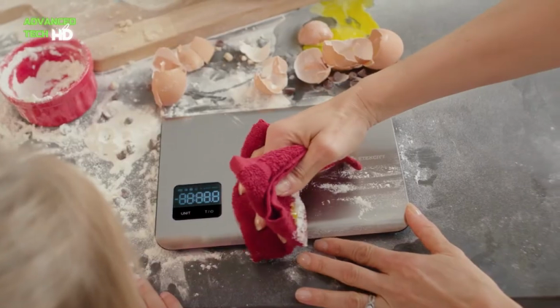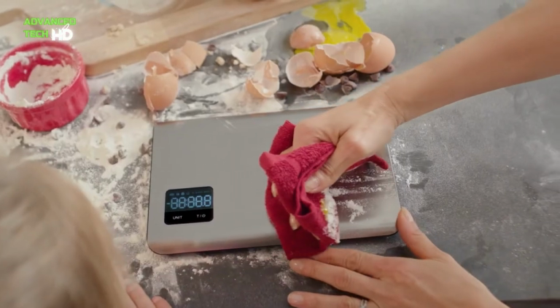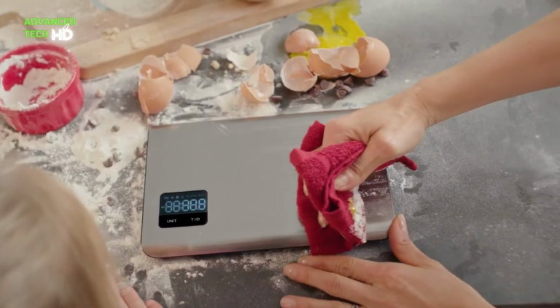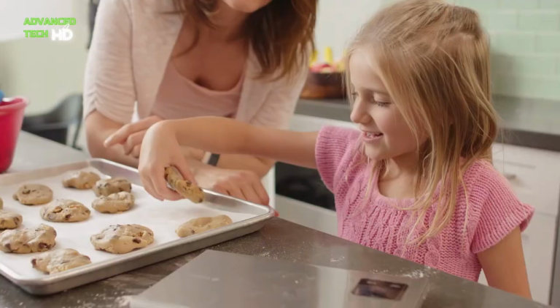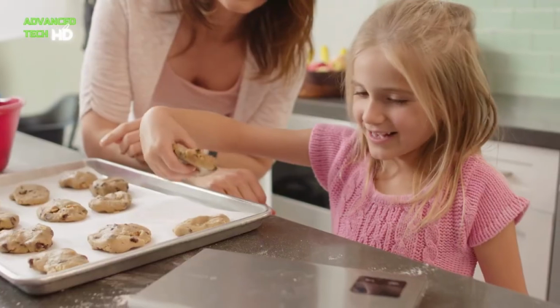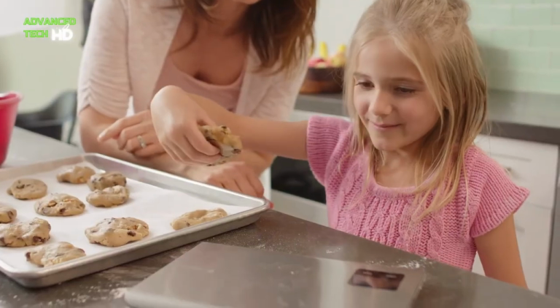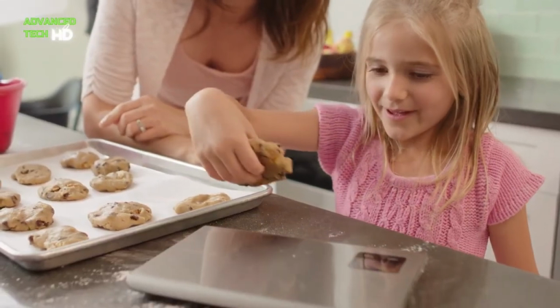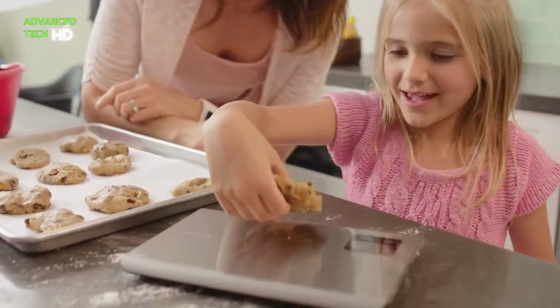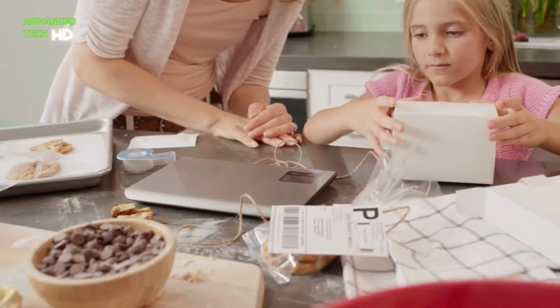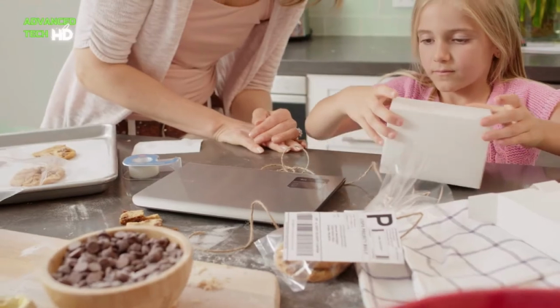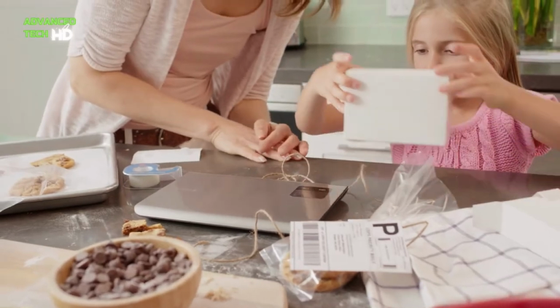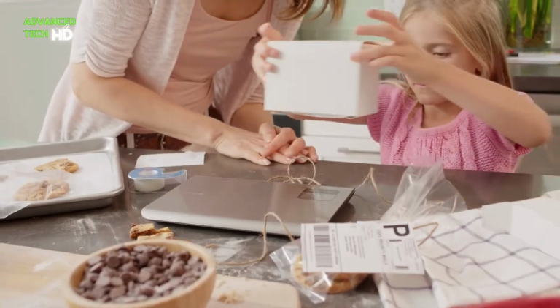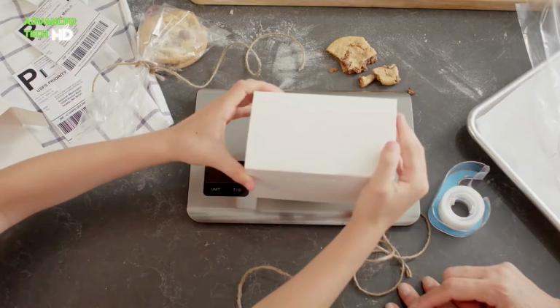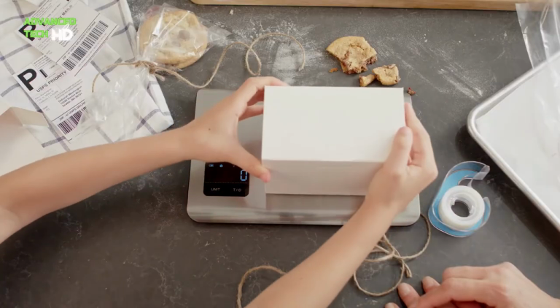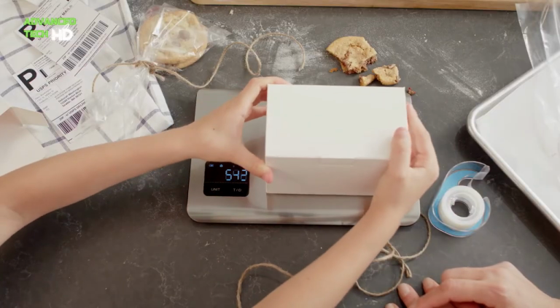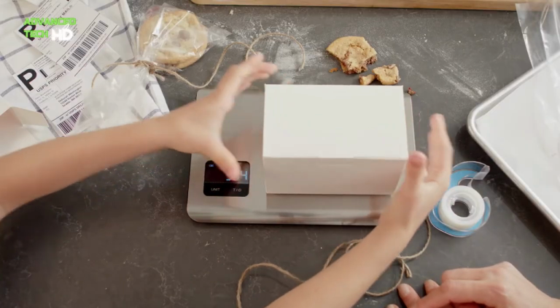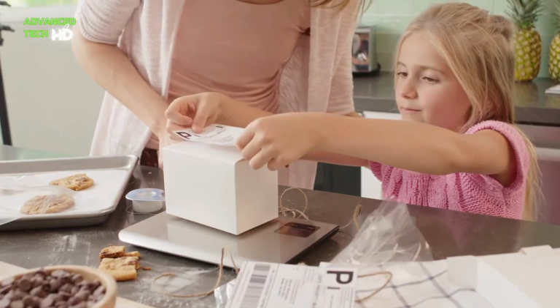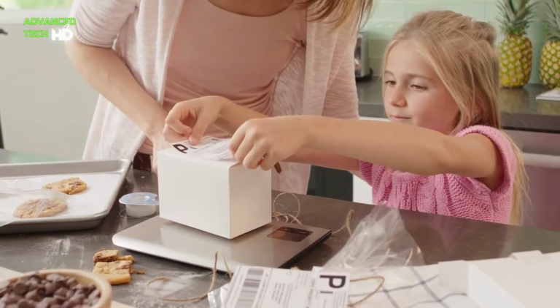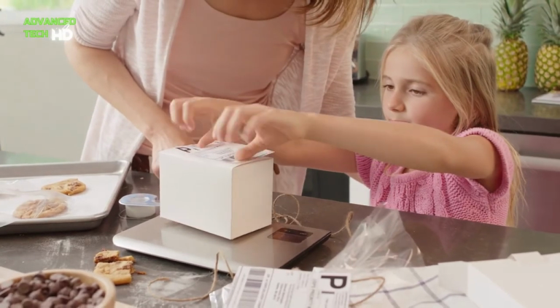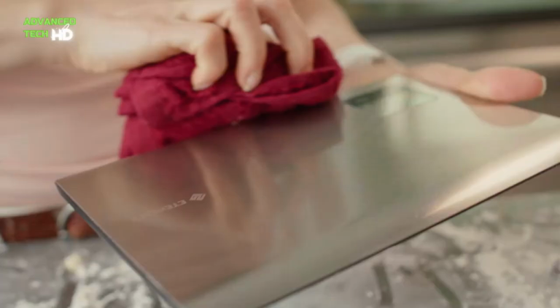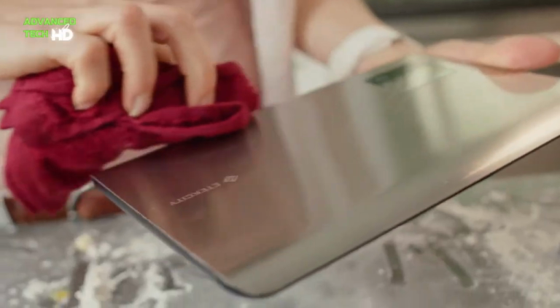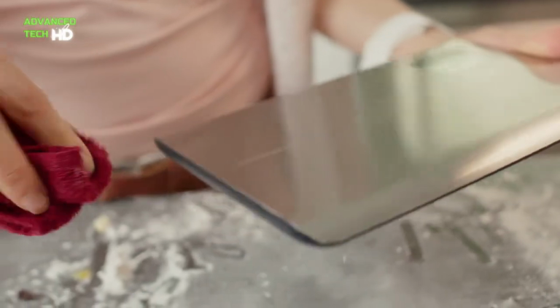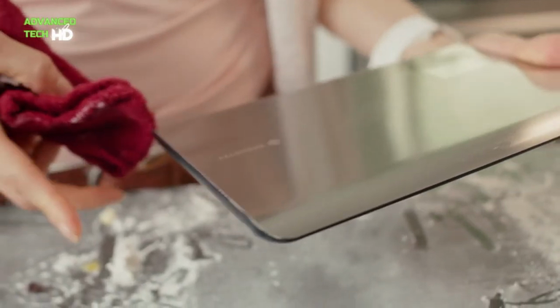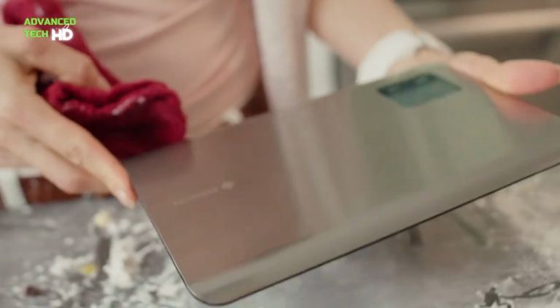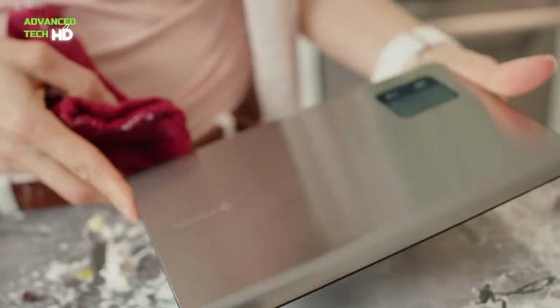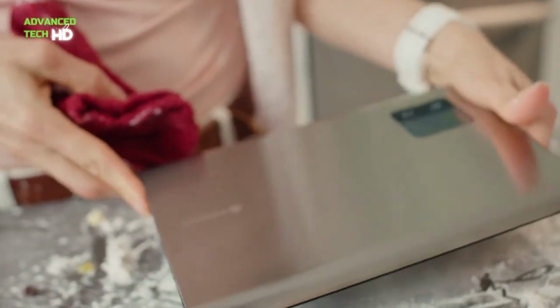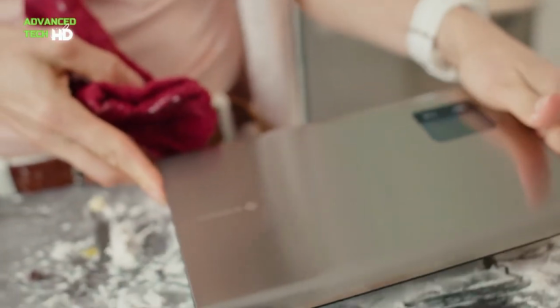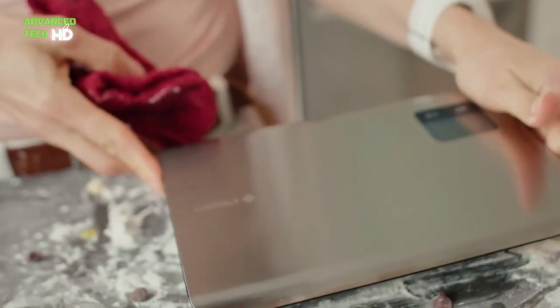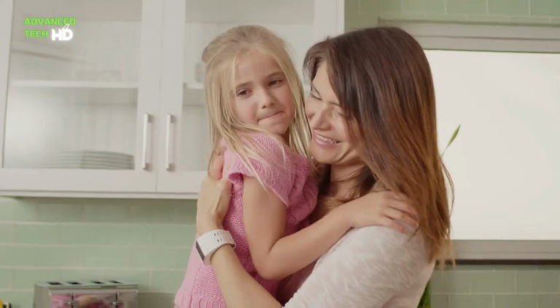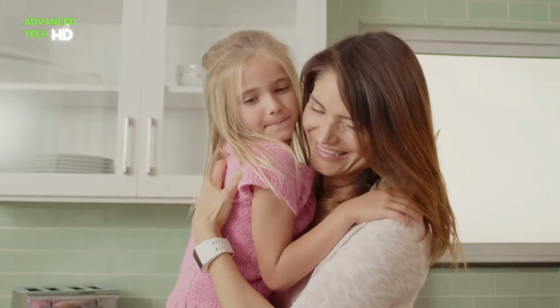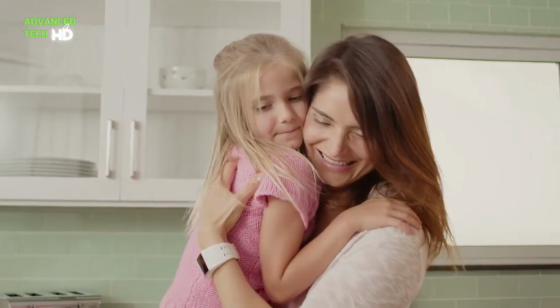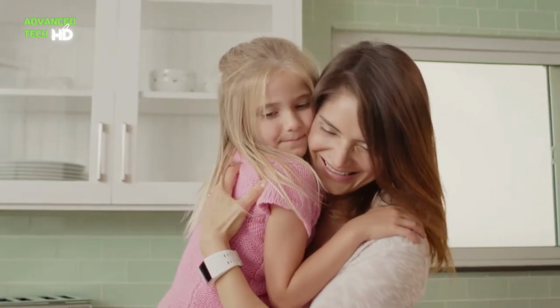There is a separate mode for weighing milk volume and water volume. You can easily read all of your measurements on a crystal clear LCD display. It is also important to note that this scale is not water resistant.